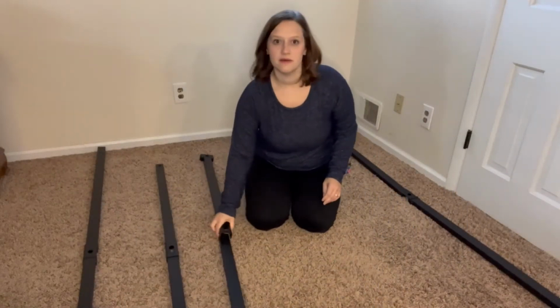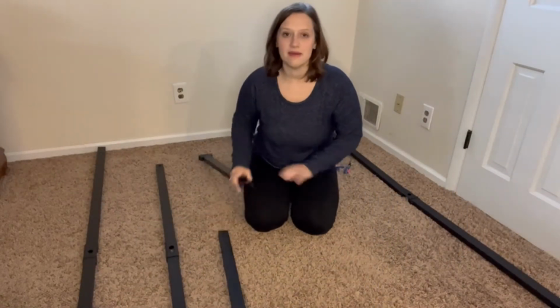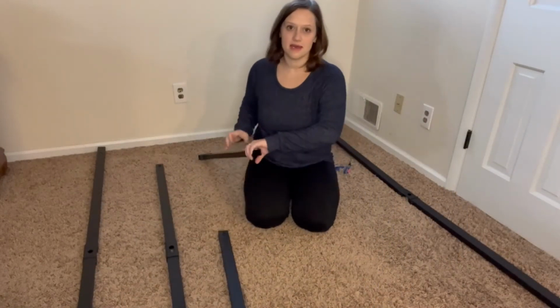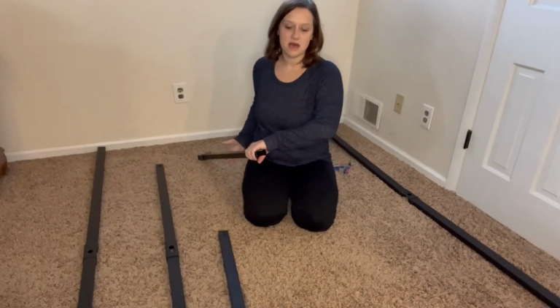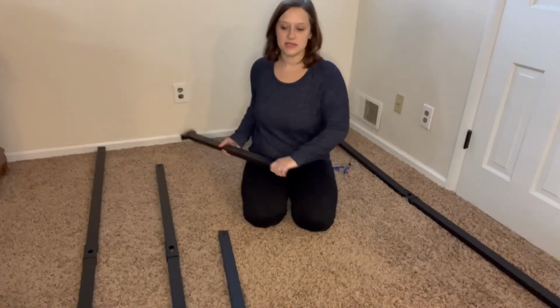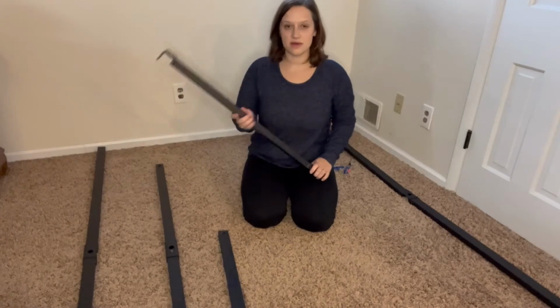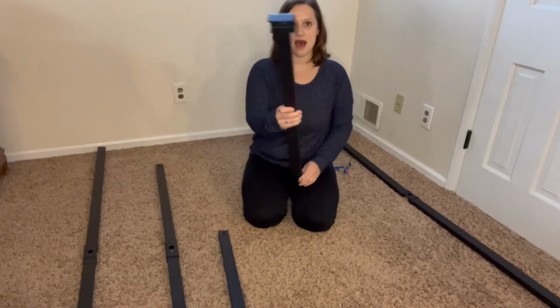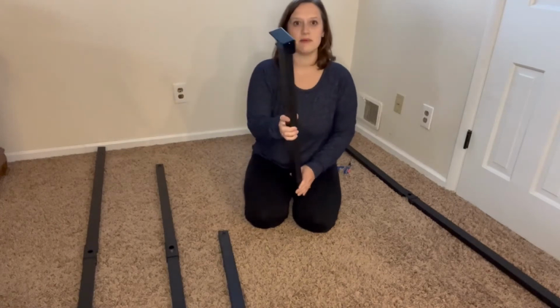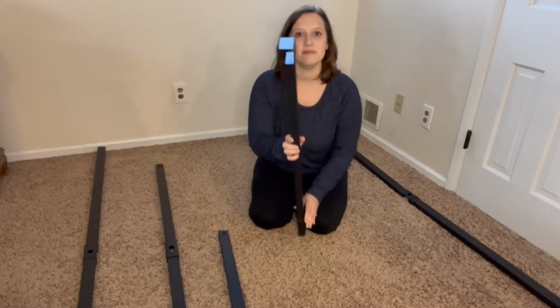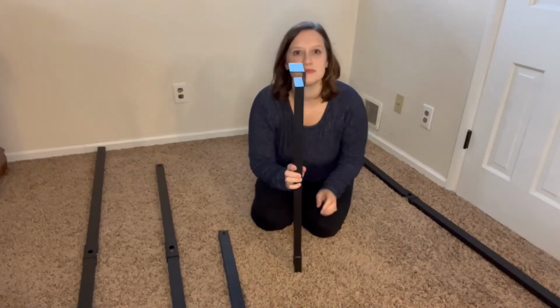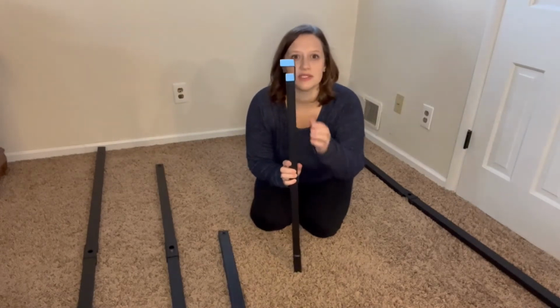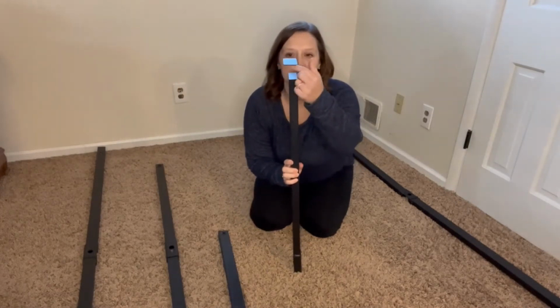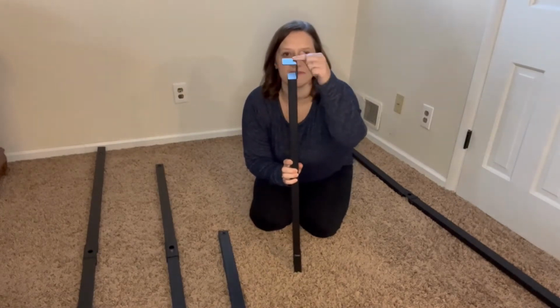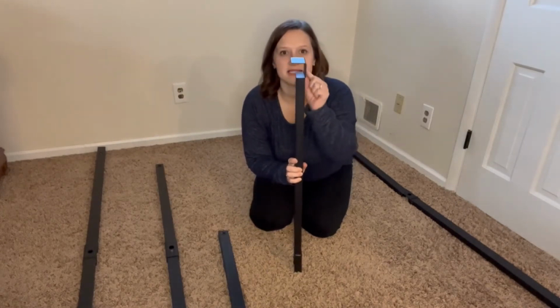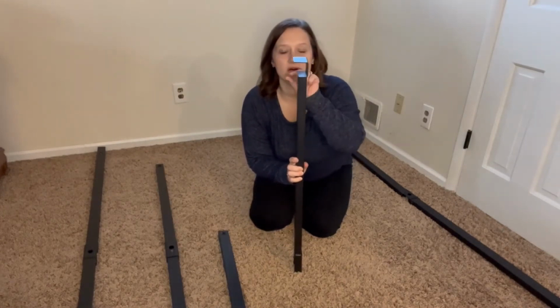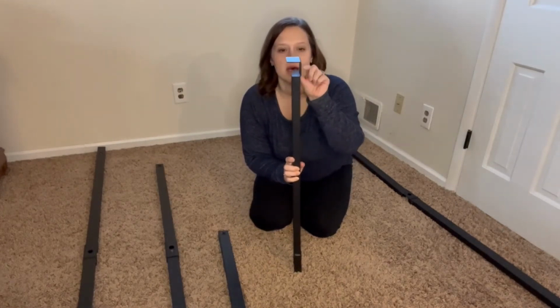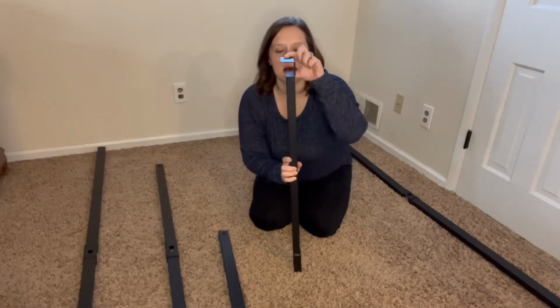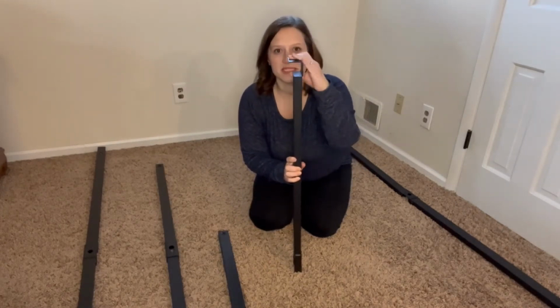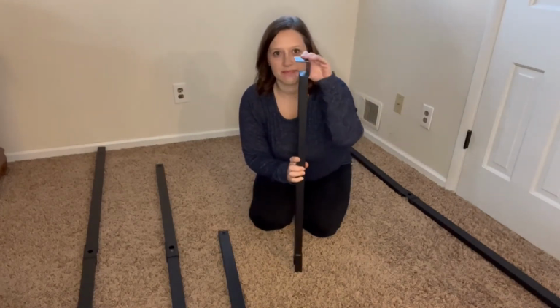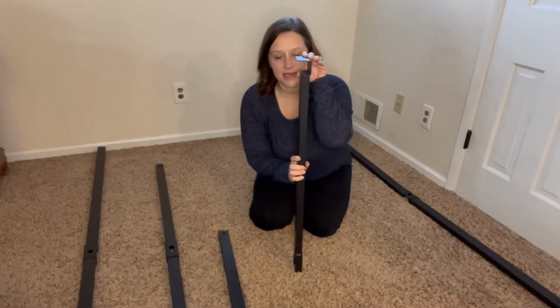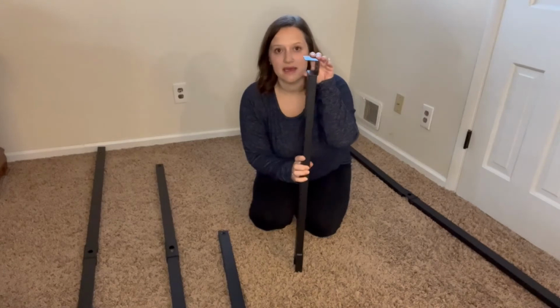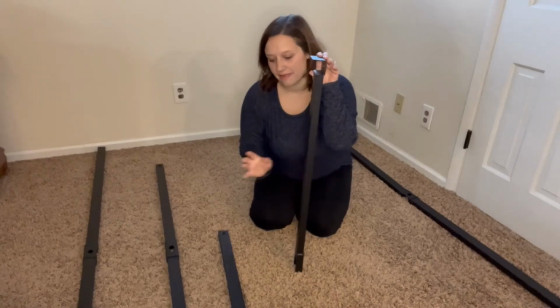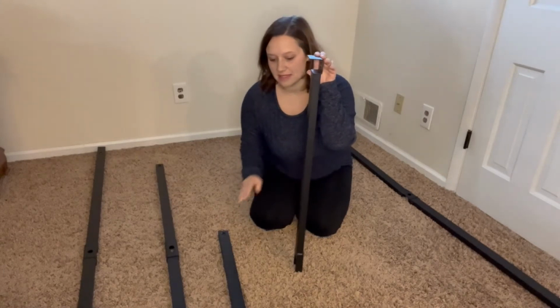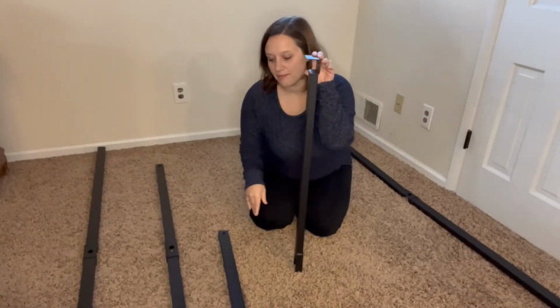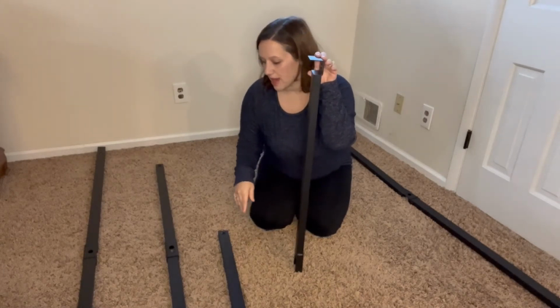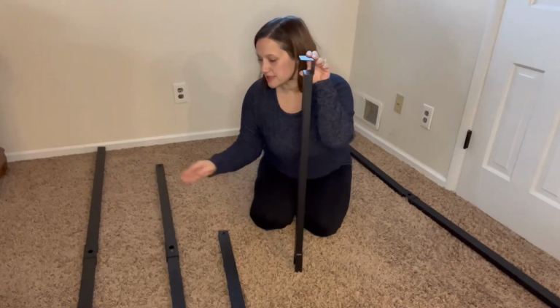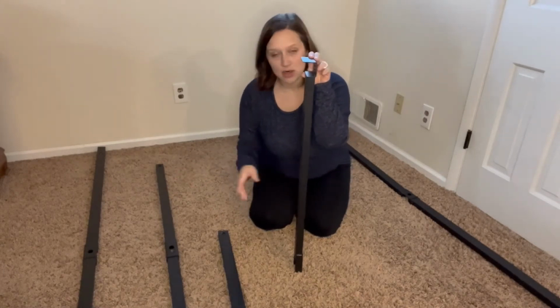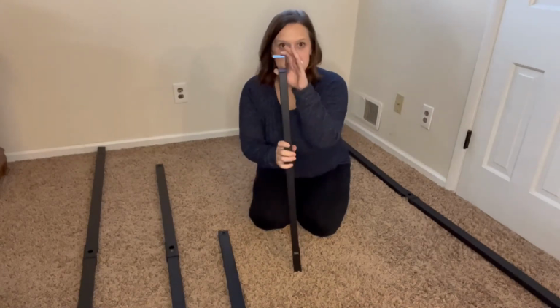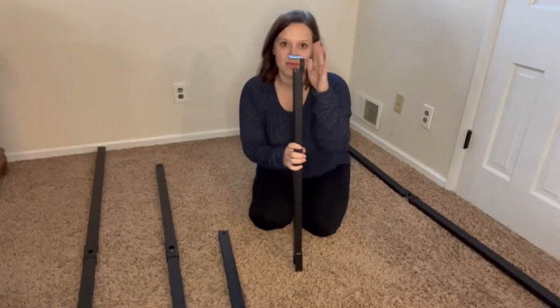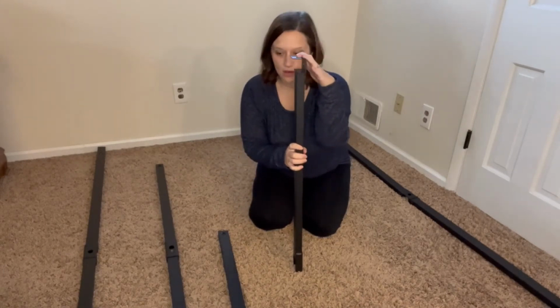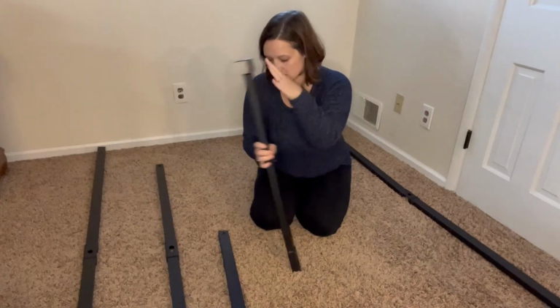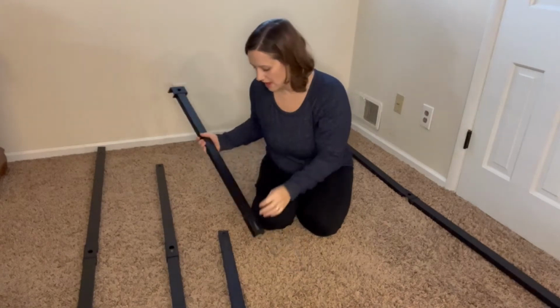The ones that go at the top and the bottom have this C-shaped bracket, and that's going to be on both ends. The middle one is the one without that.